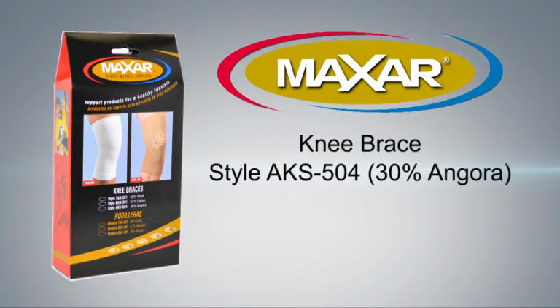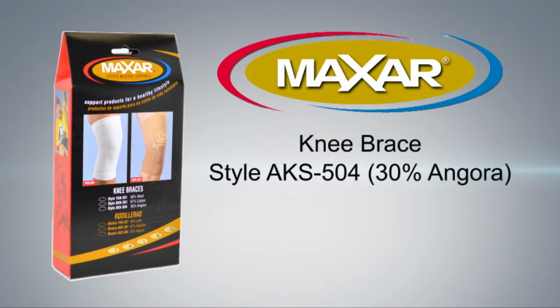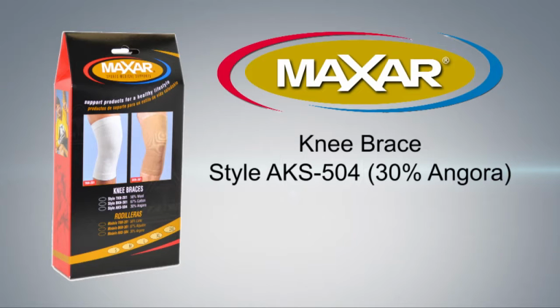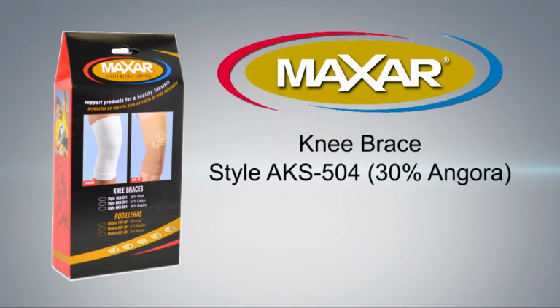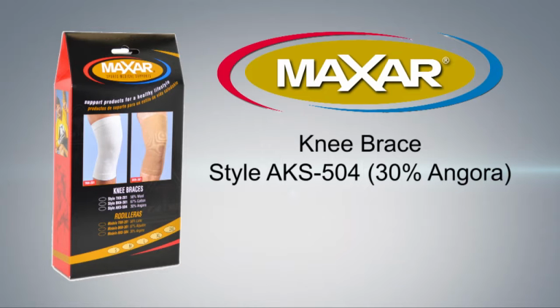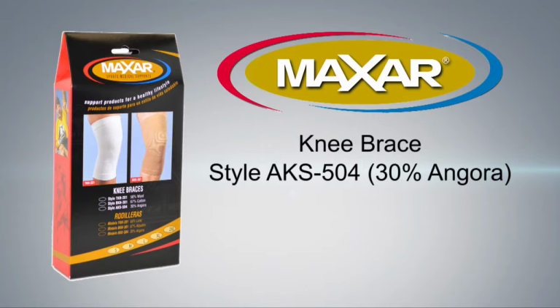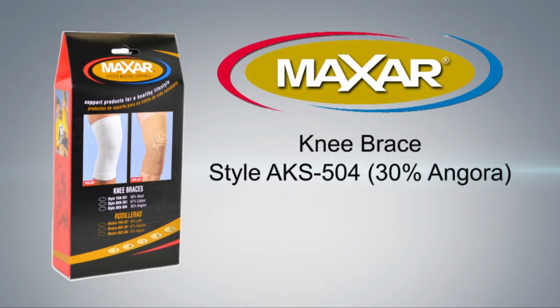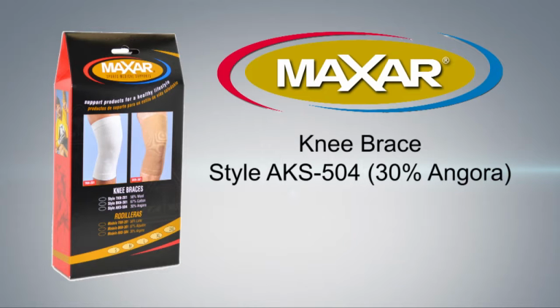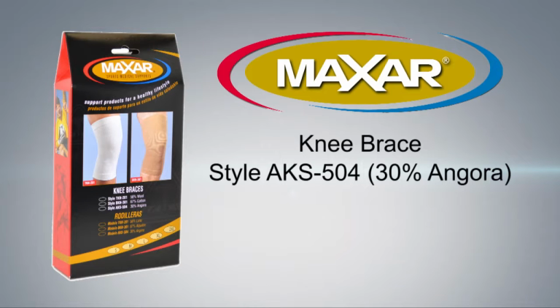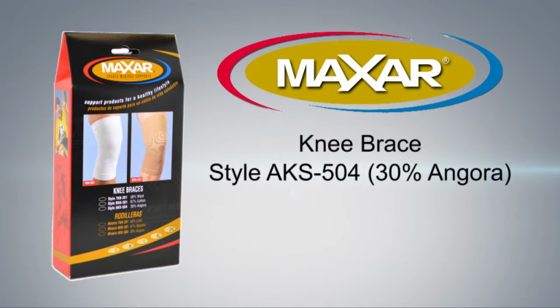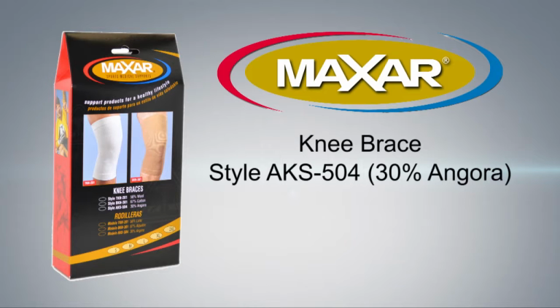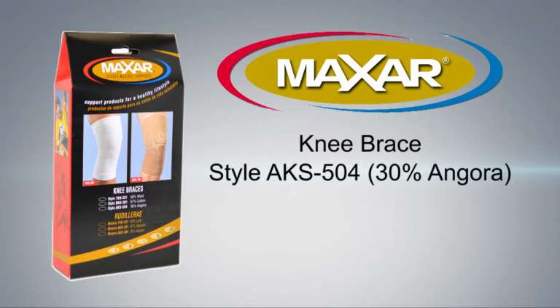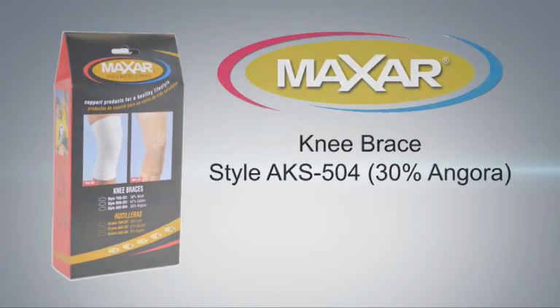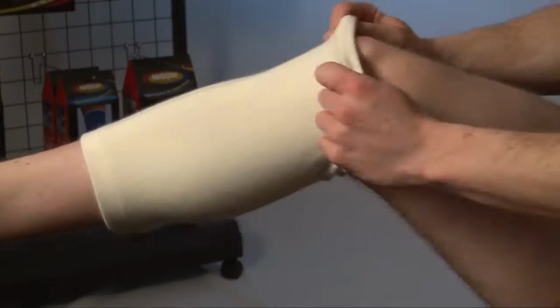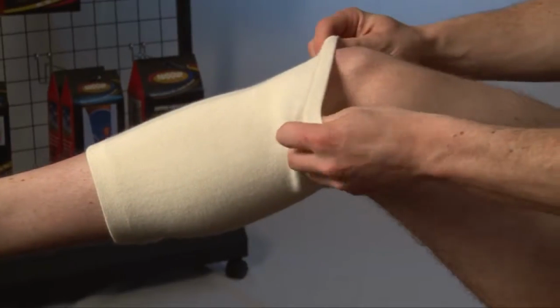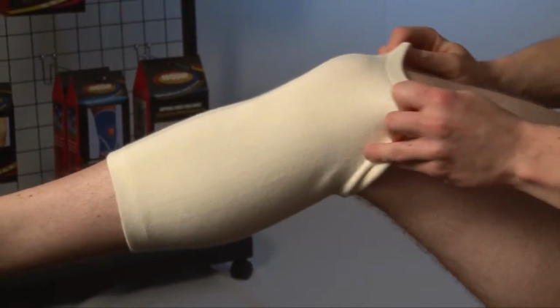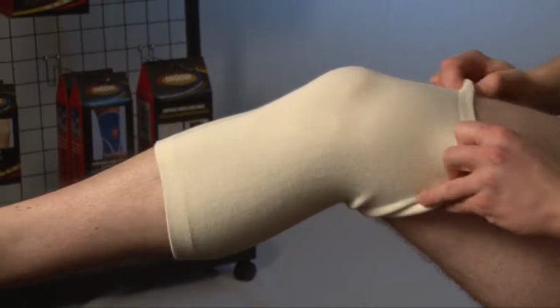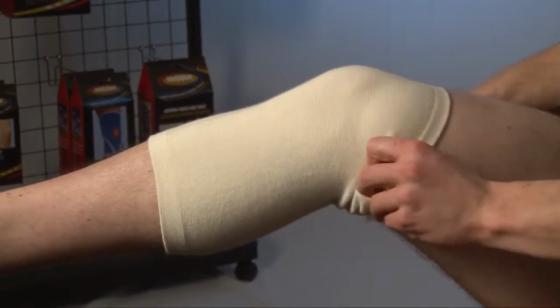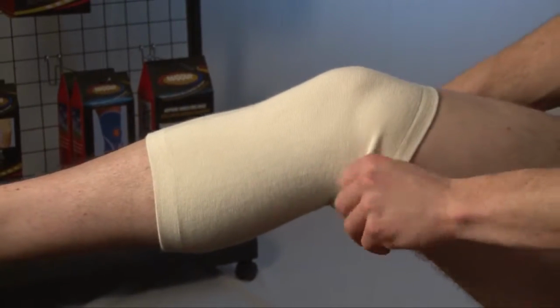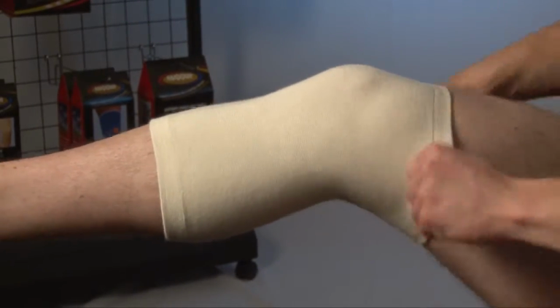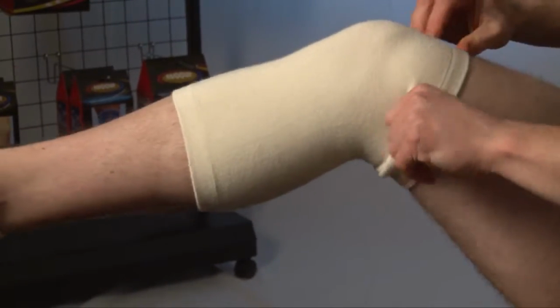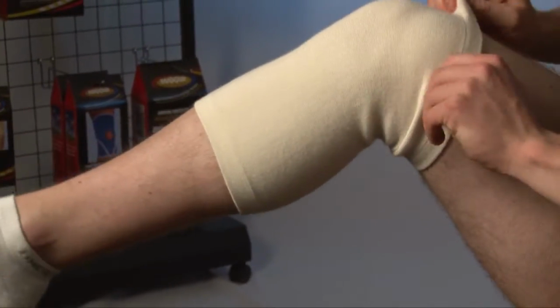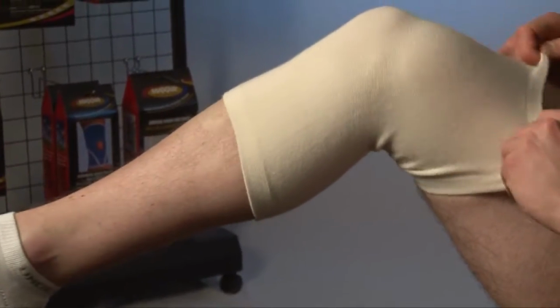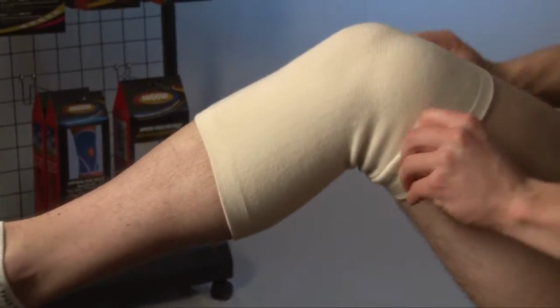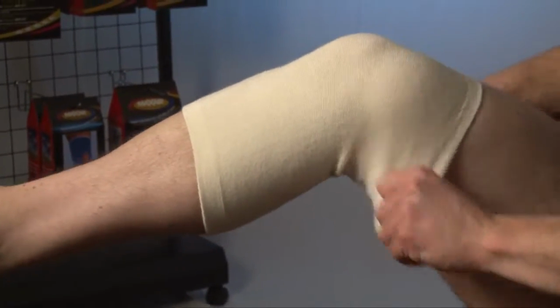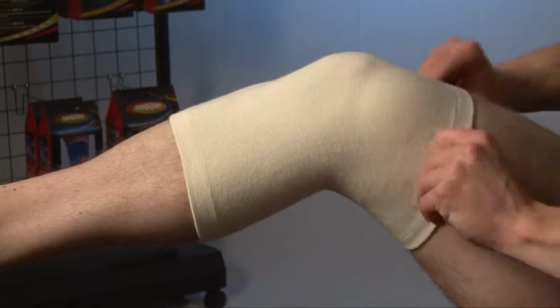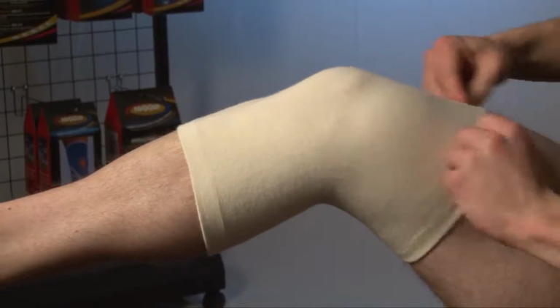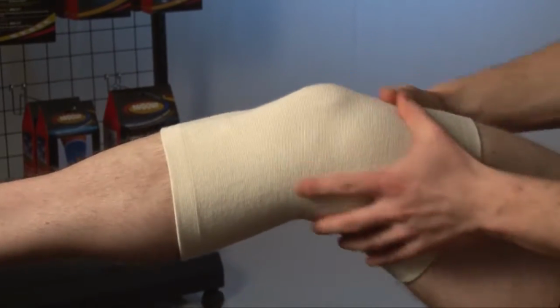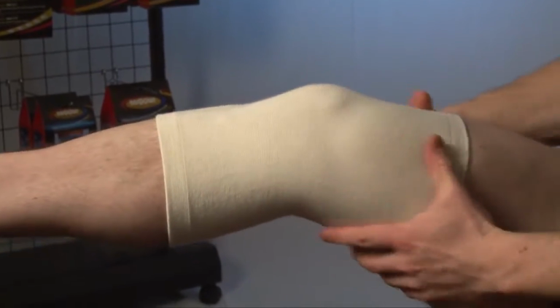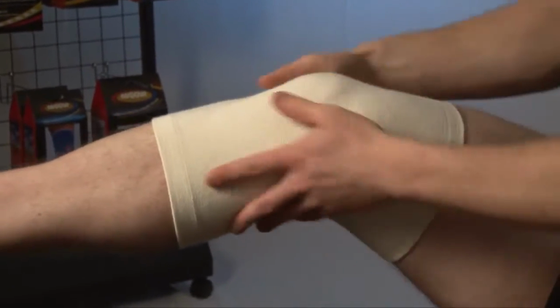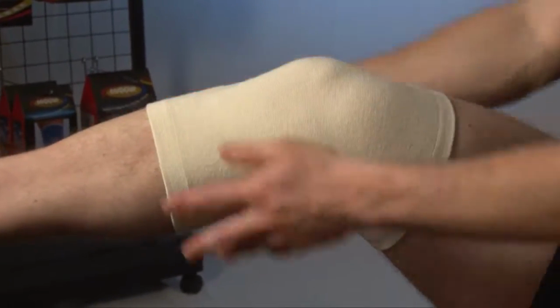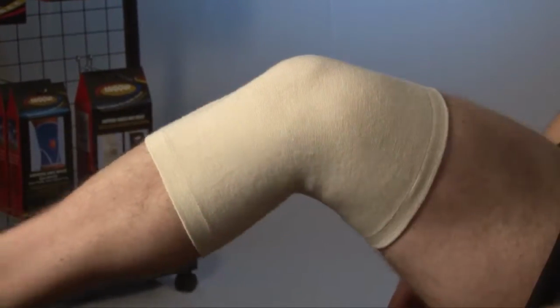The Maxar Angora Elastic Knee Brace is designed for use when natural warmth, light compression and support are desired. It doesn't irritate the skin and helps prevent allergies often associated with other elastic supports.